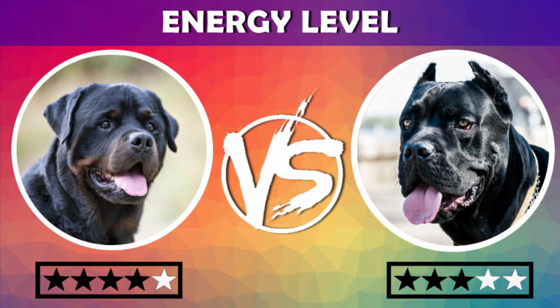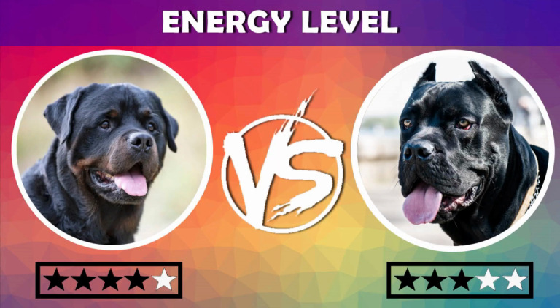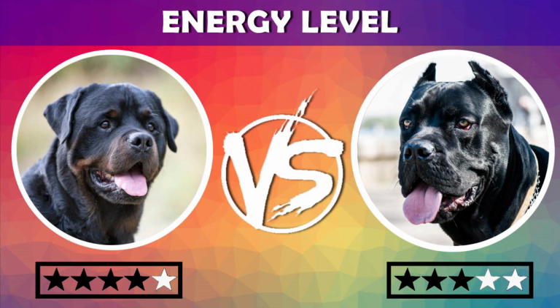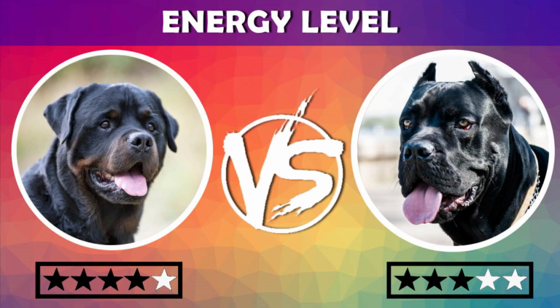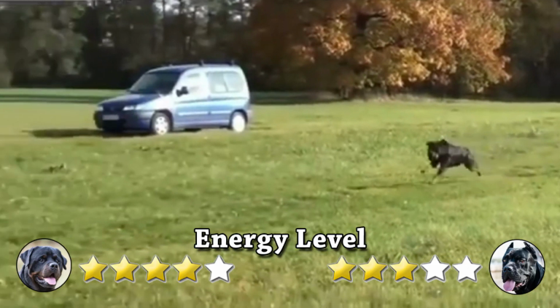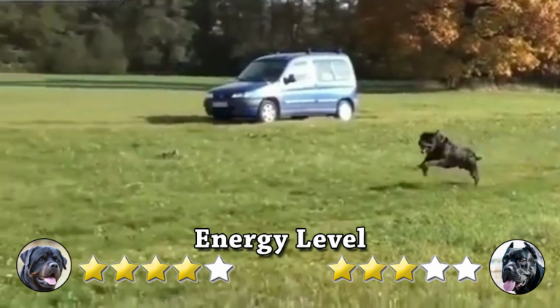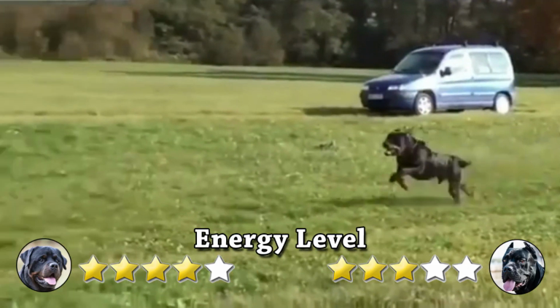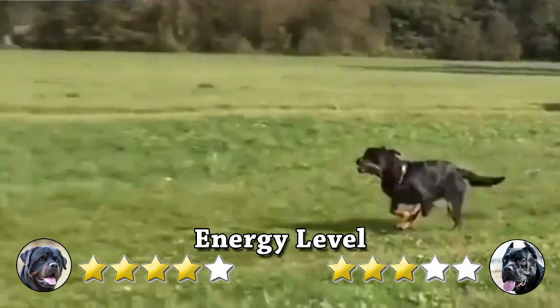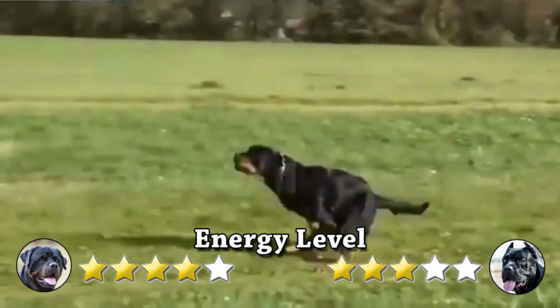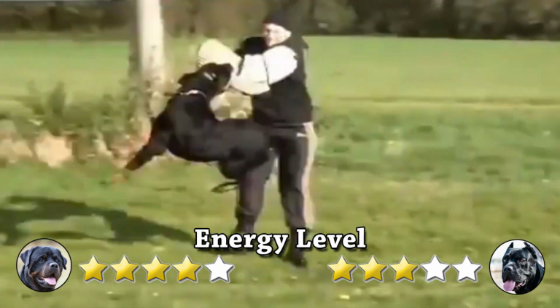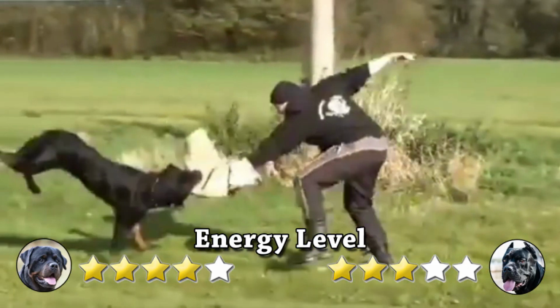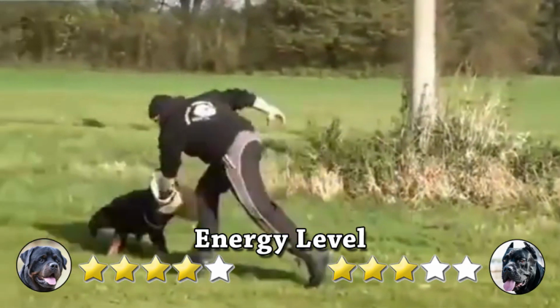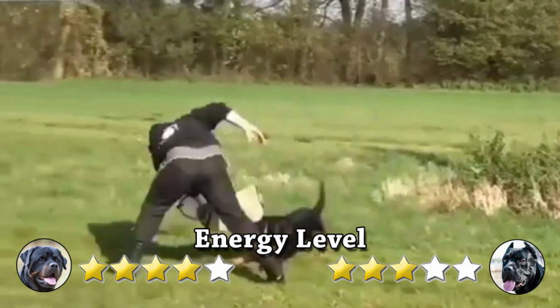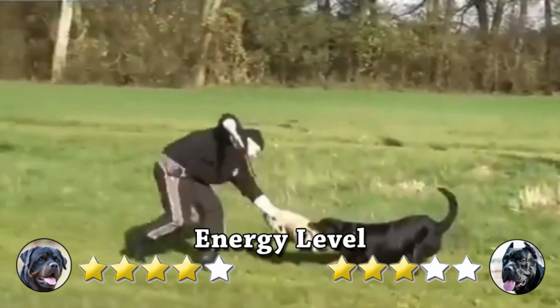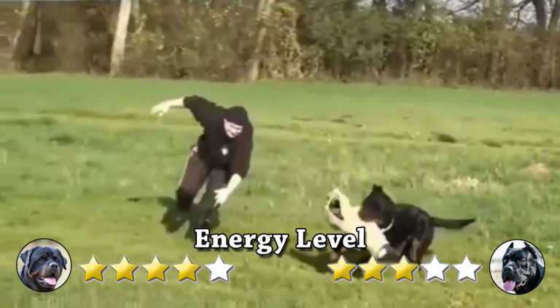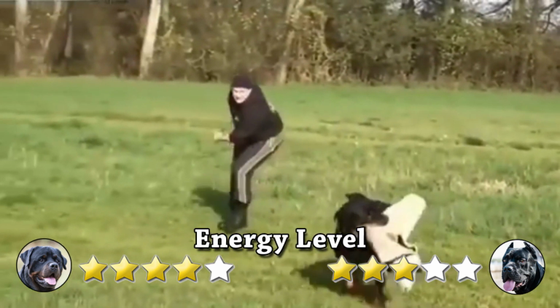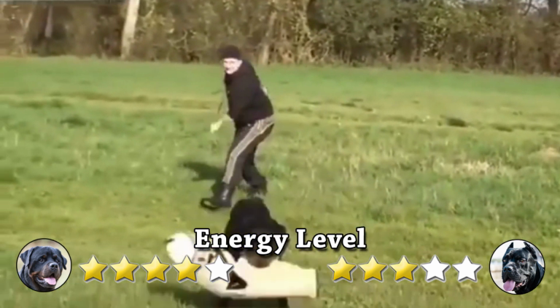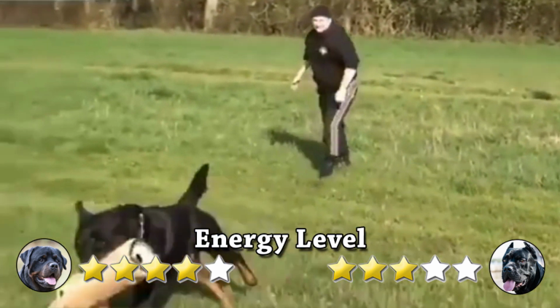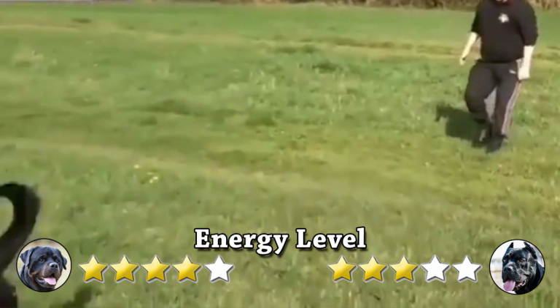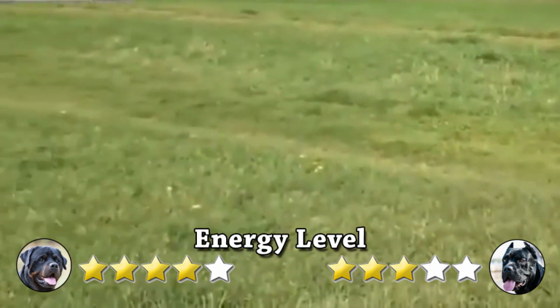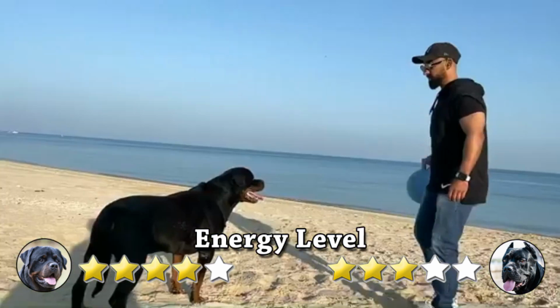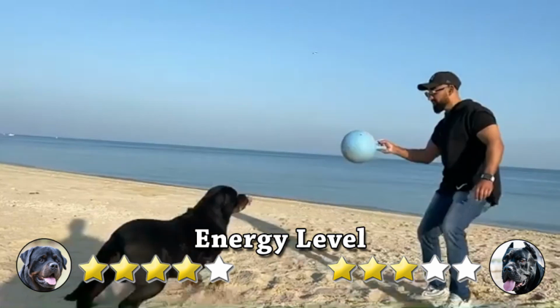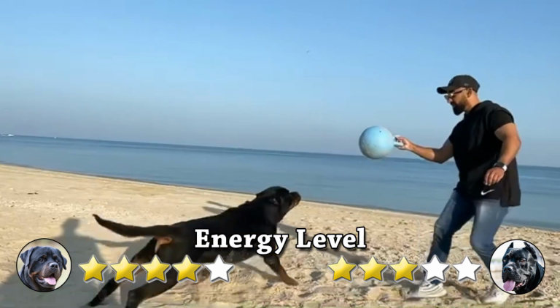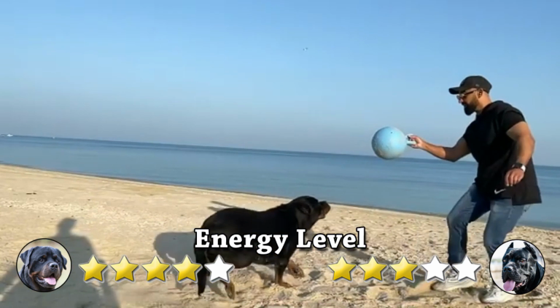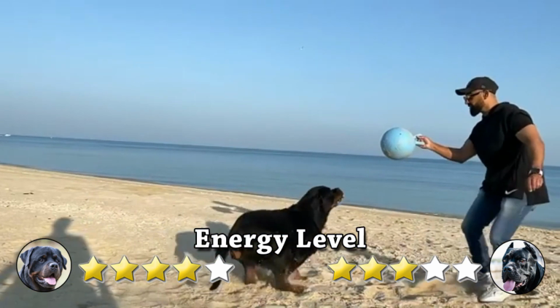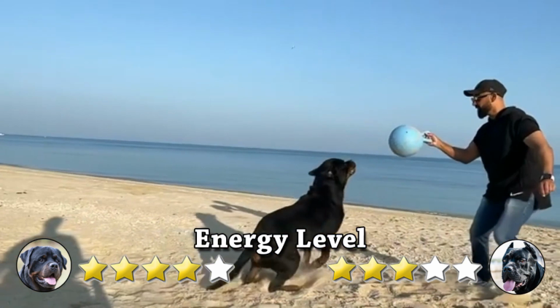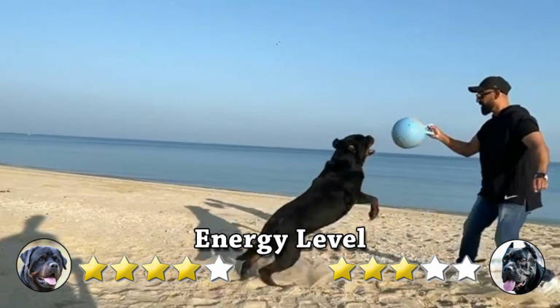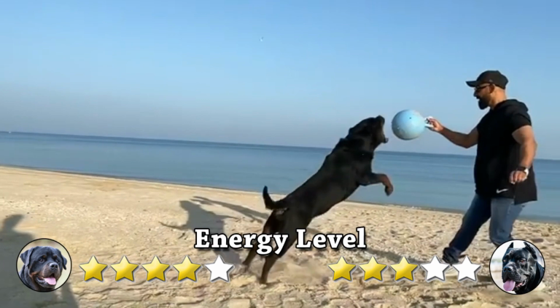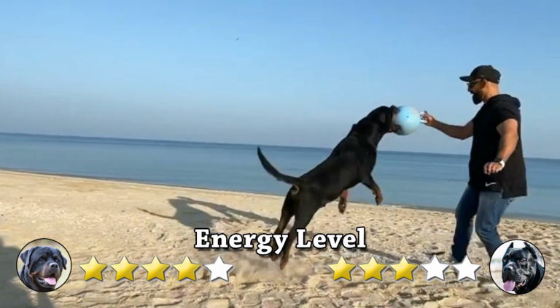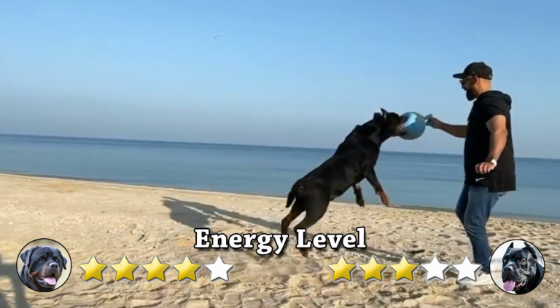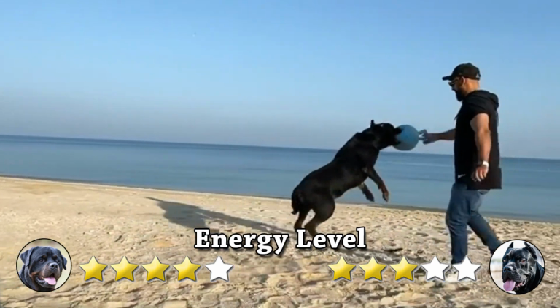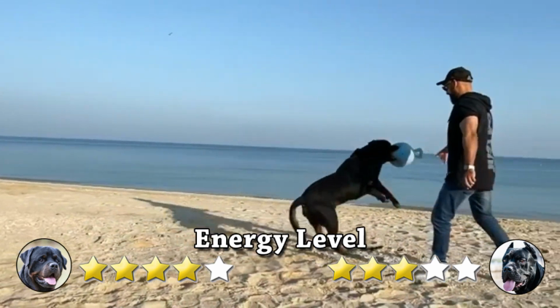Energy Level: Rottweilers are very high-energy puppies, but low-to-medium energy adult dogs. As they mature, much of their energy disappears, and they become much easier to handle.